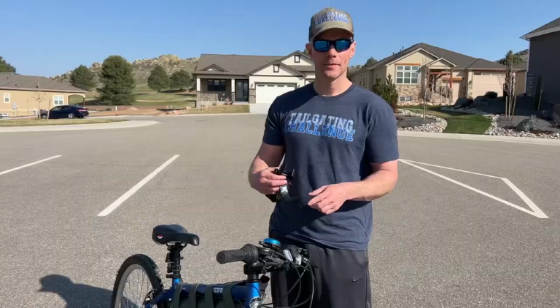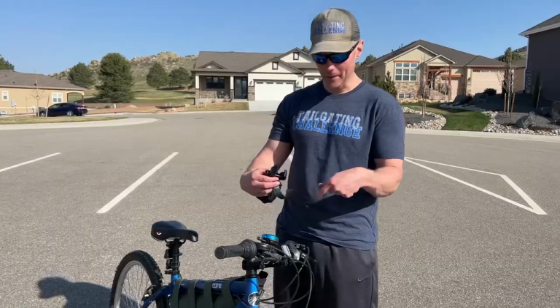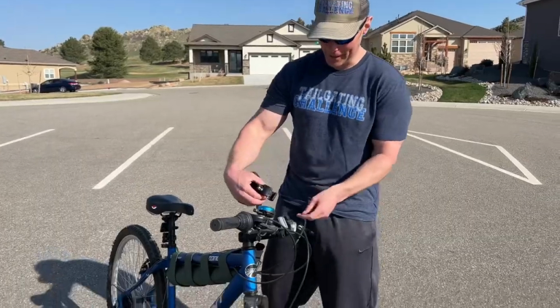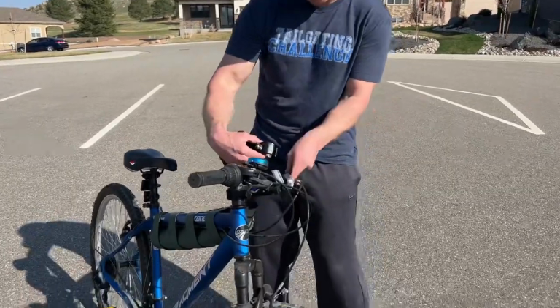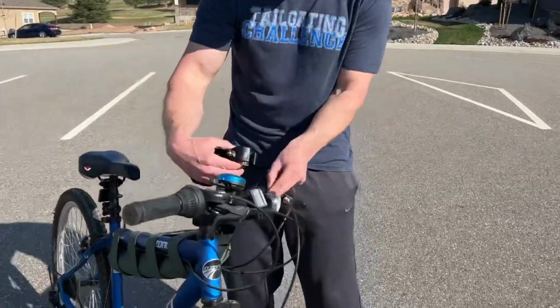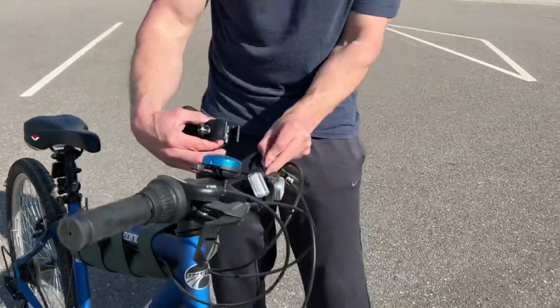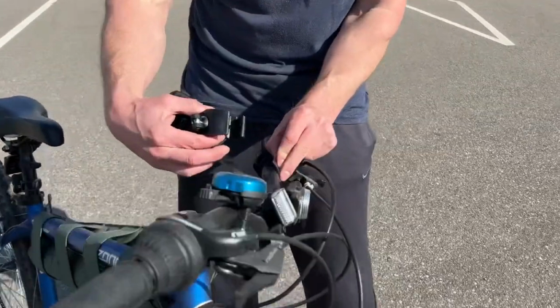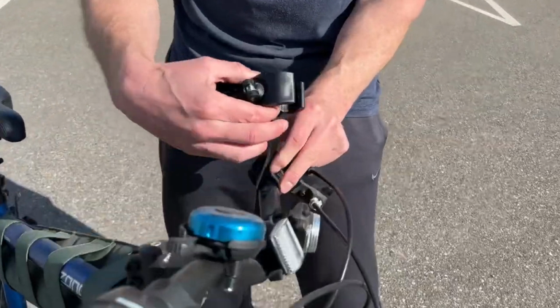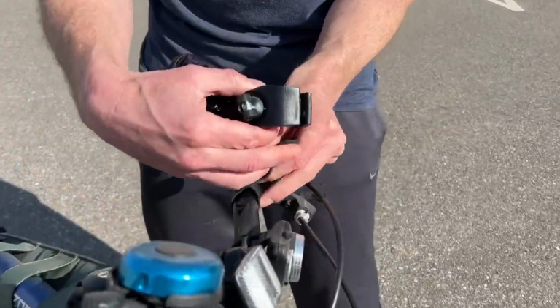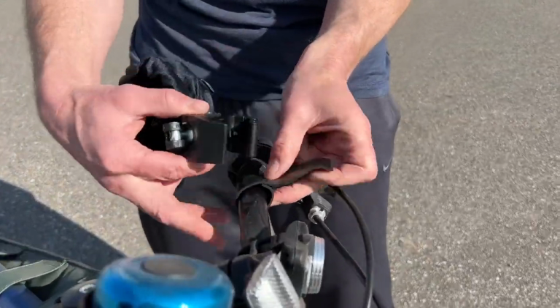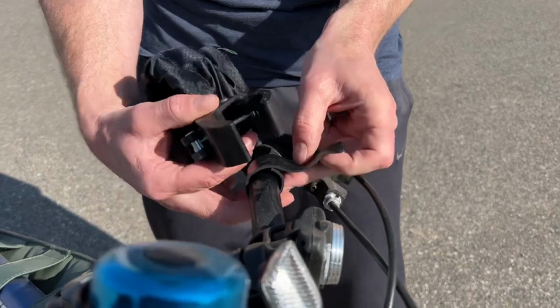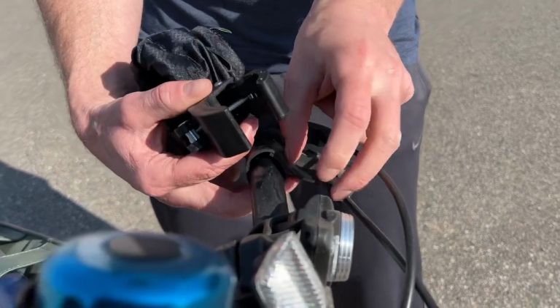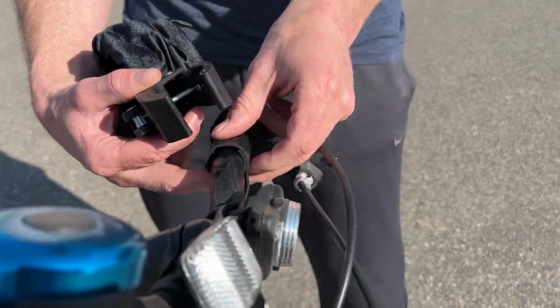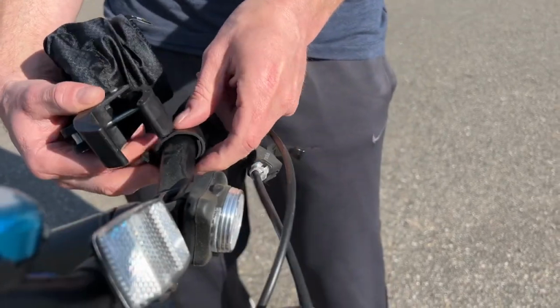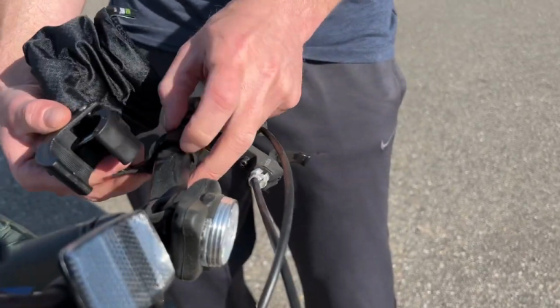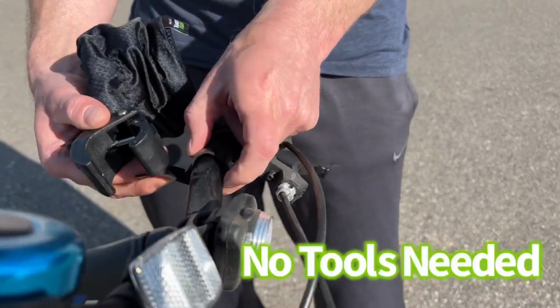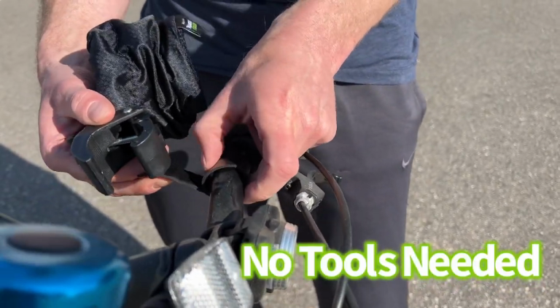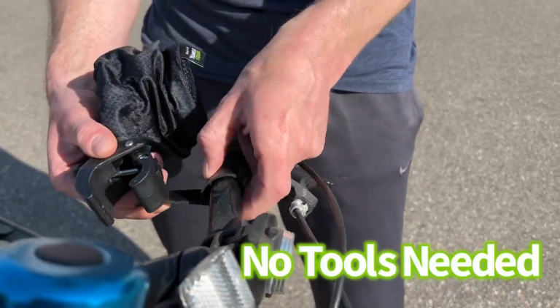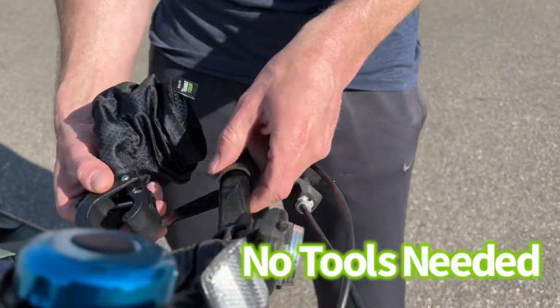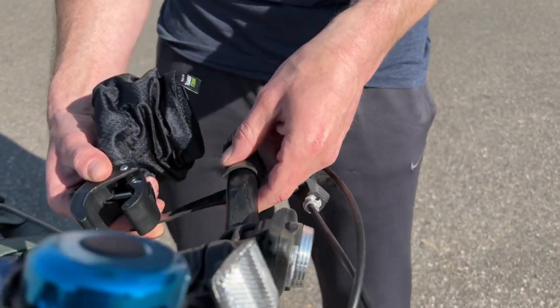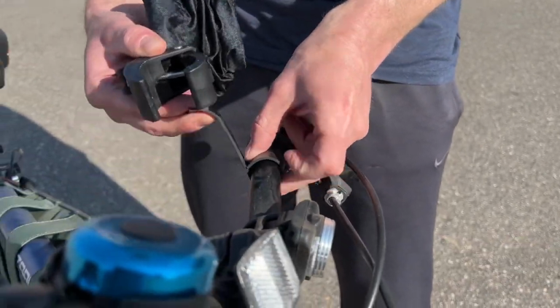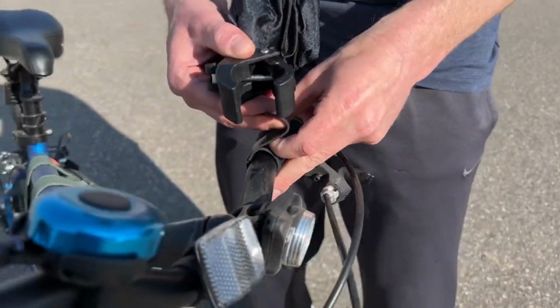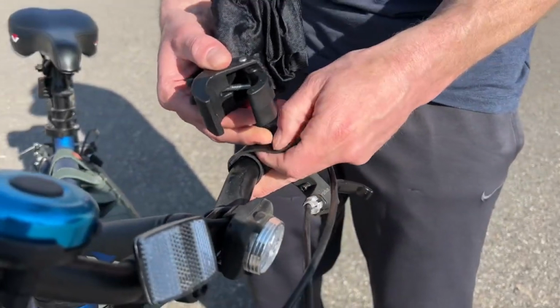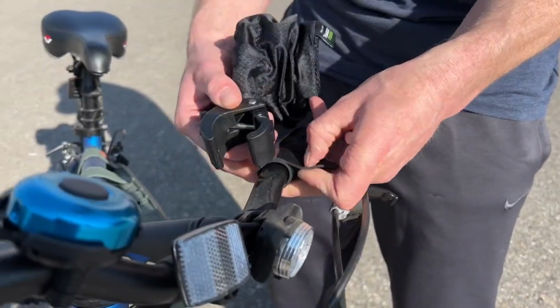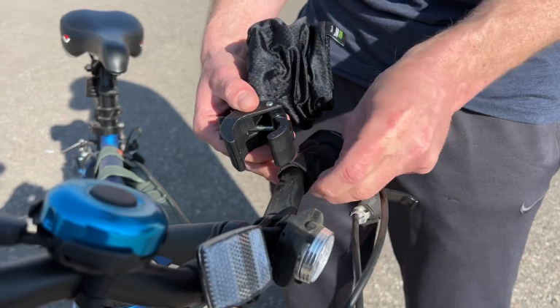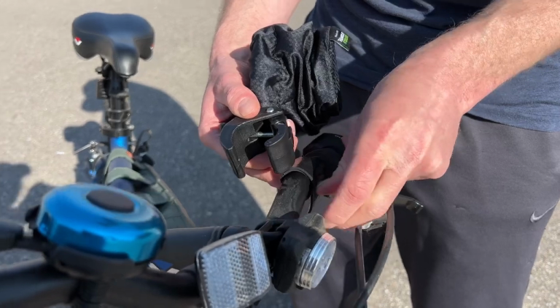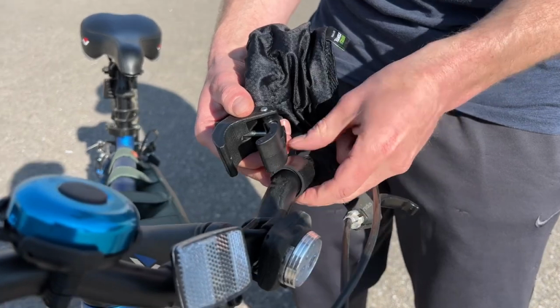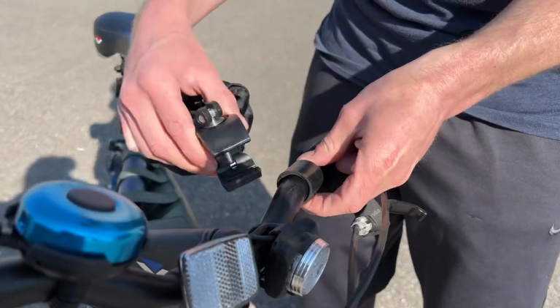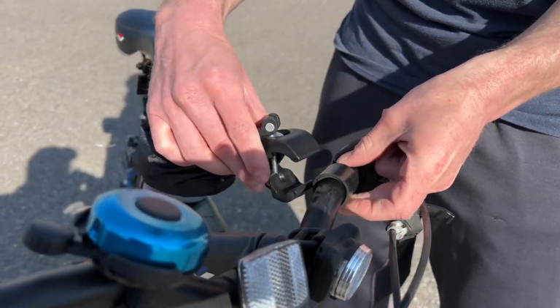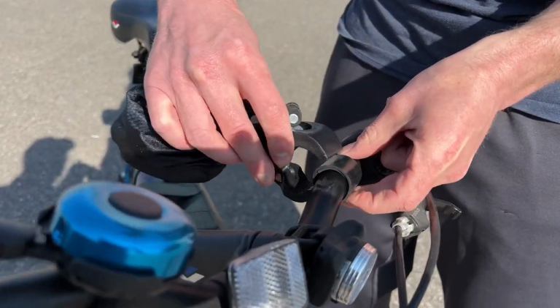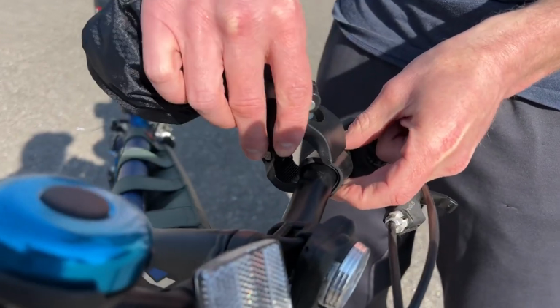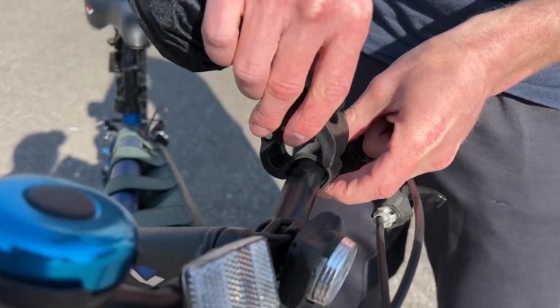All right, come on in here. We're going to get this installed, so you're going to wrap your handlebar first with this tape. It's reusable as well, too, for other things. We're going to clip this on.